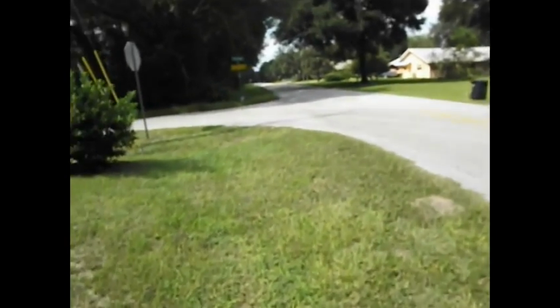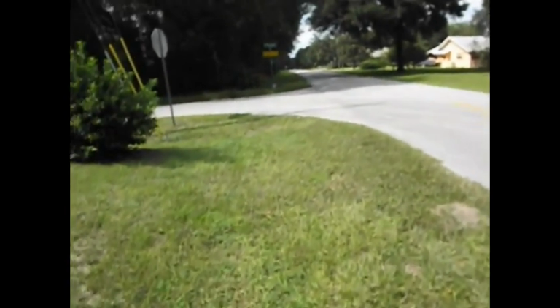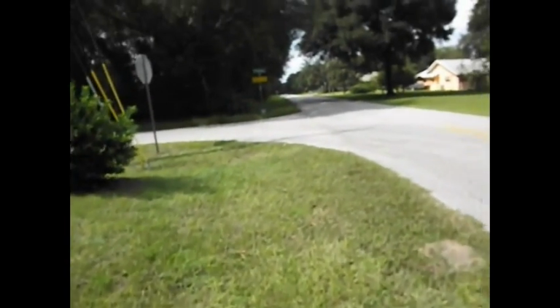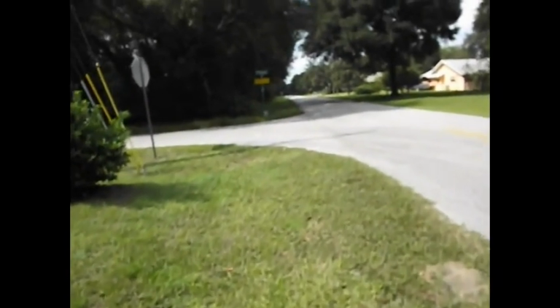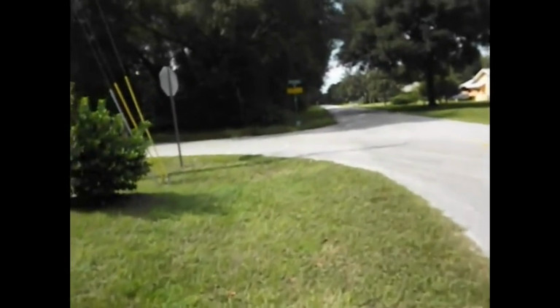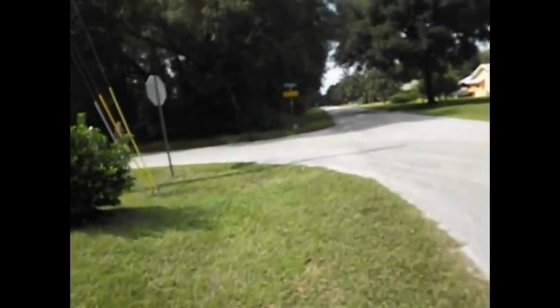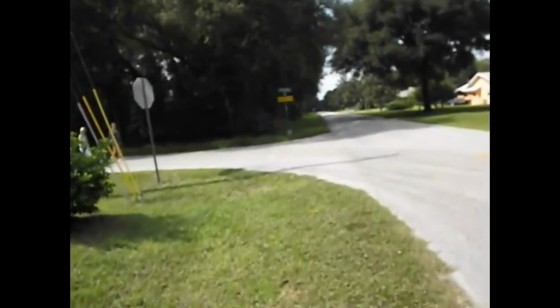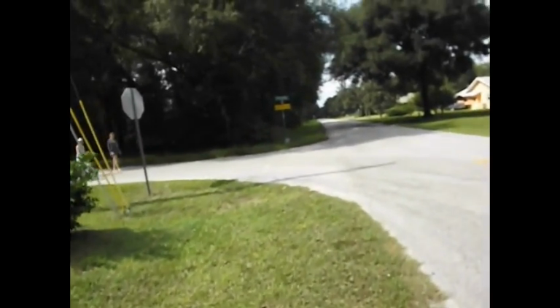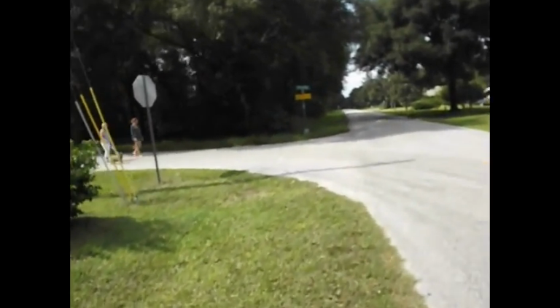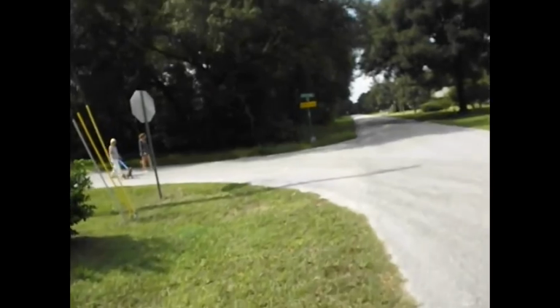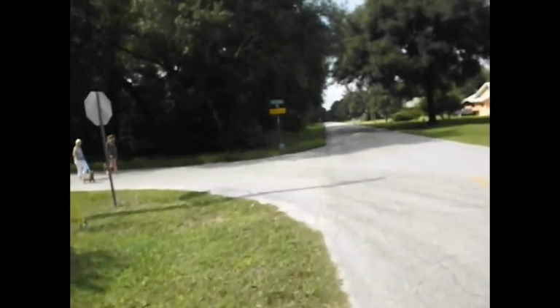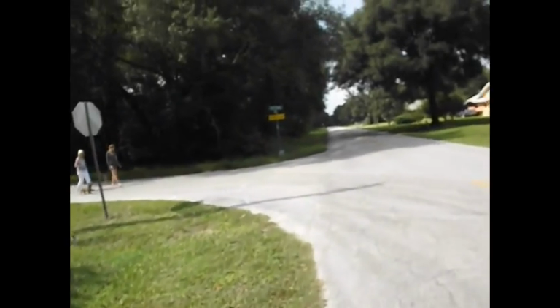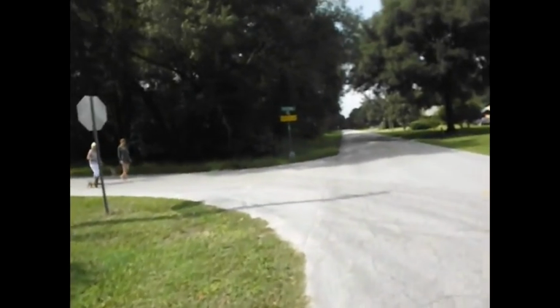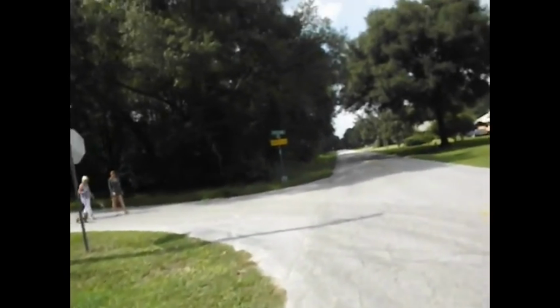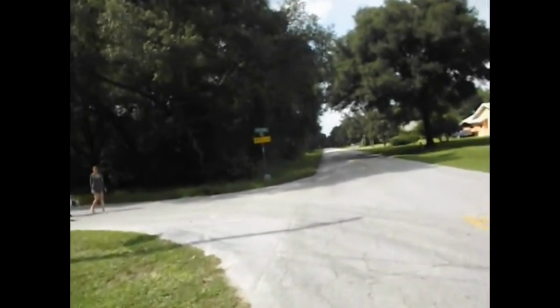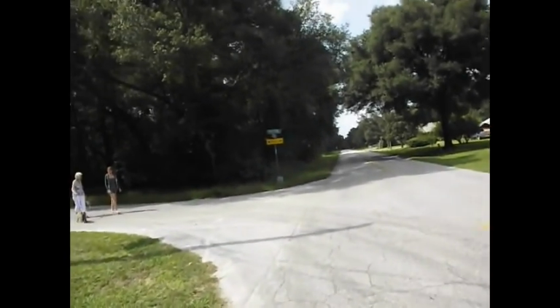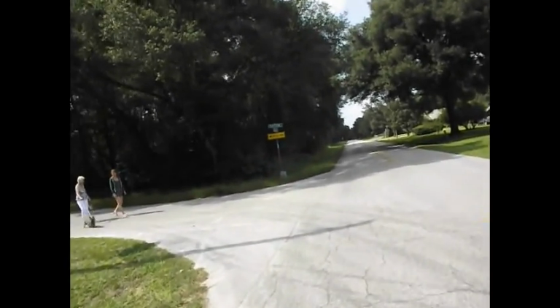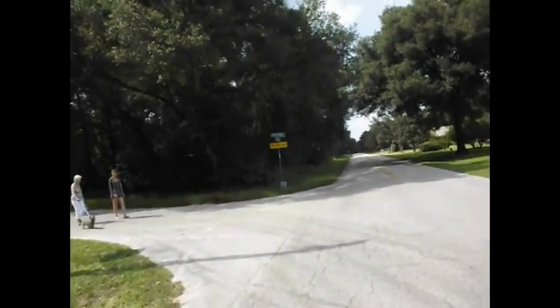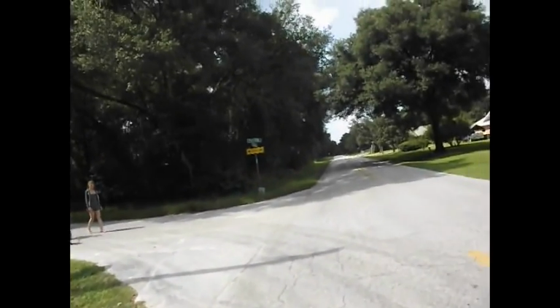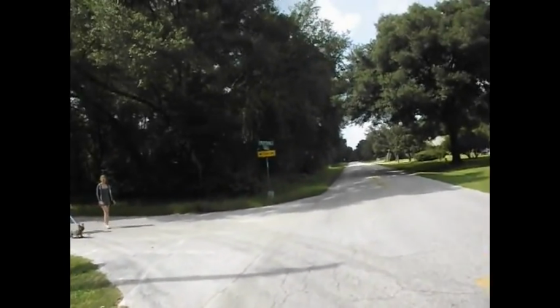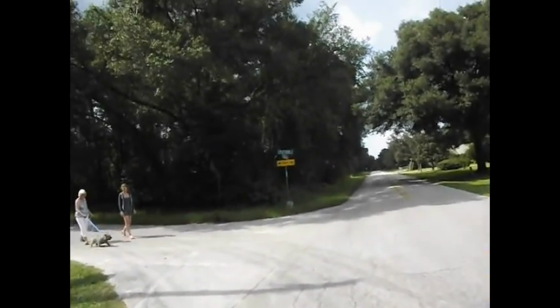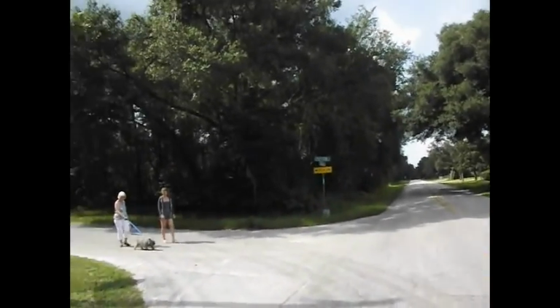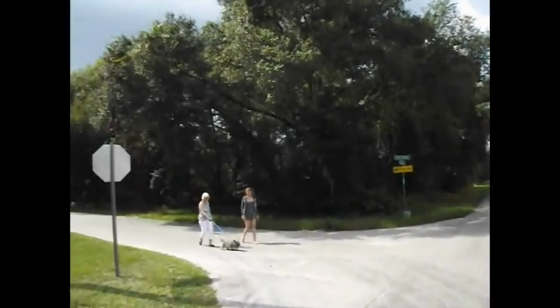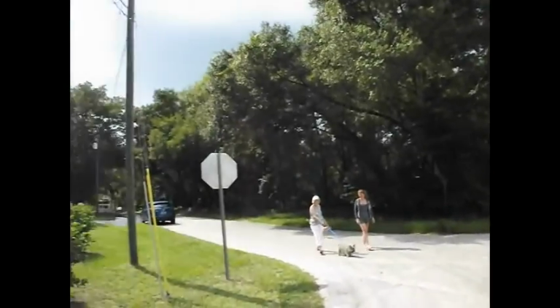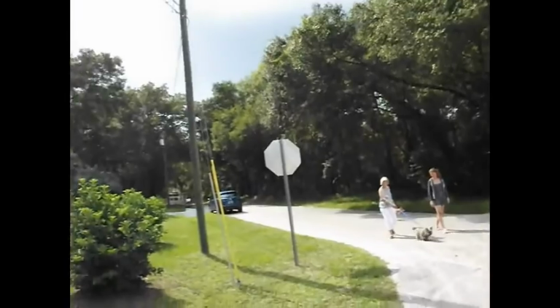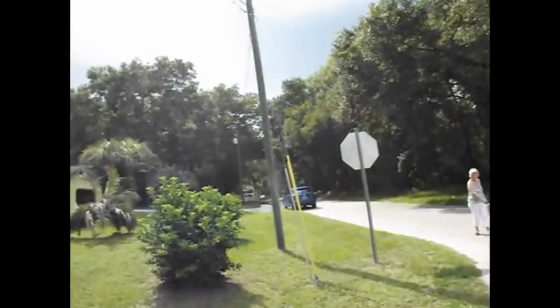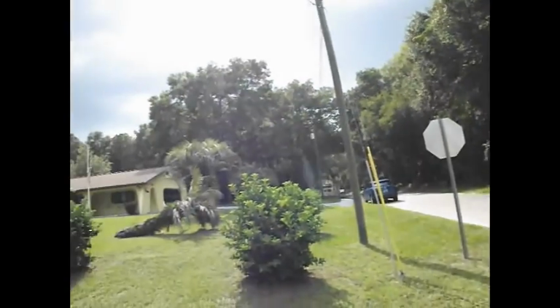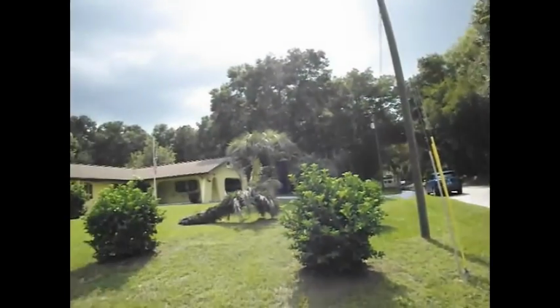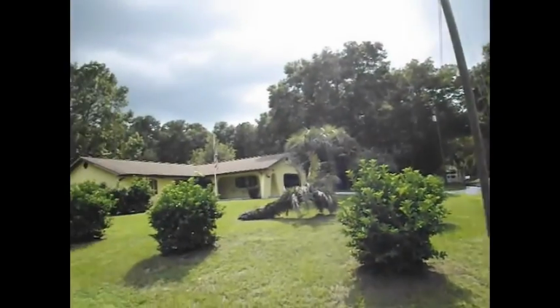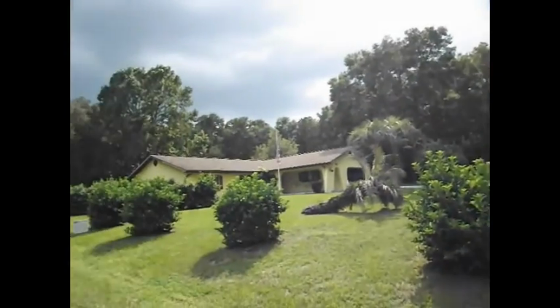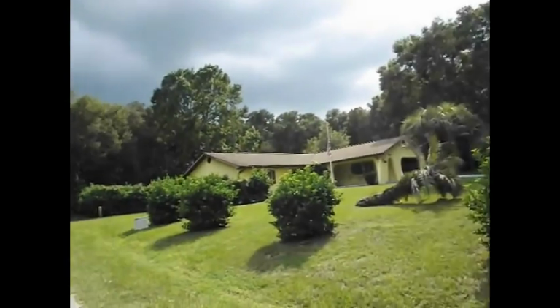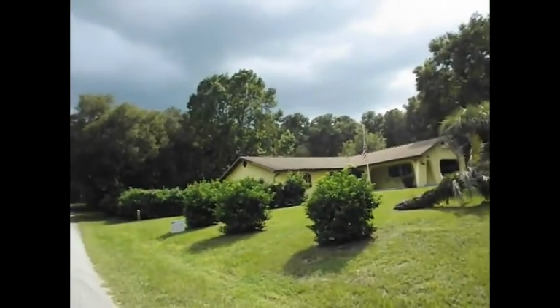Hi, I'm over here standing at the corner of Payson and Cascade, and we're looking at this piece of real estate that we're going to be auctioning off on September 25th.